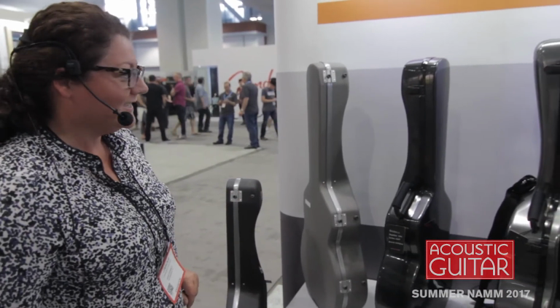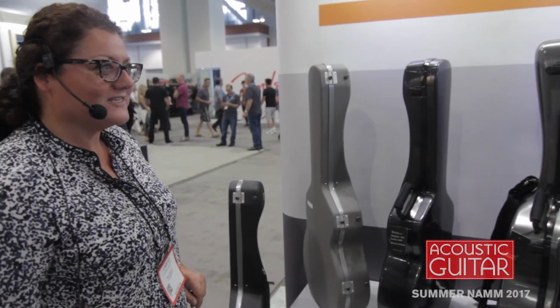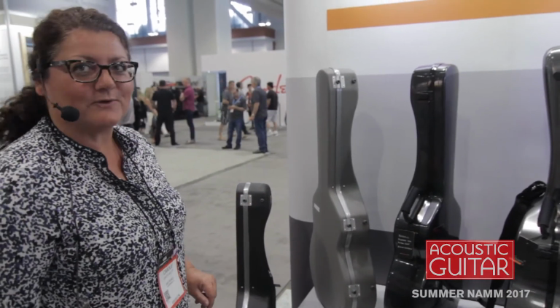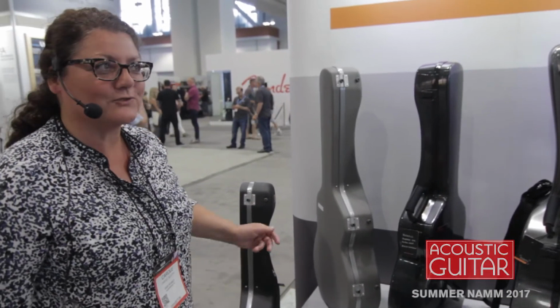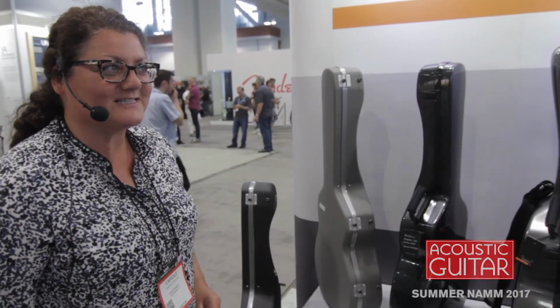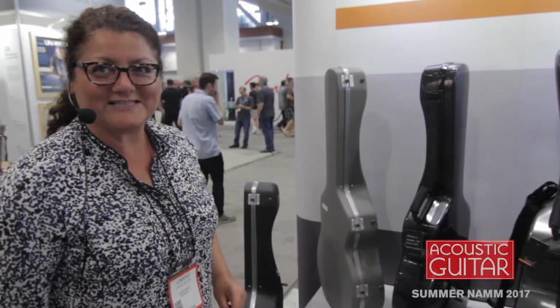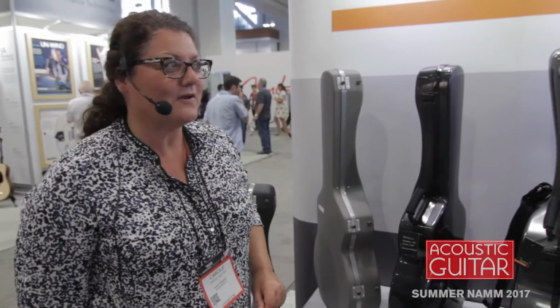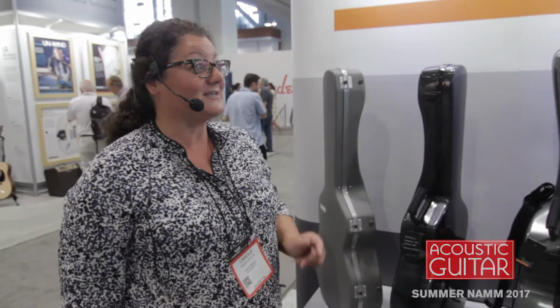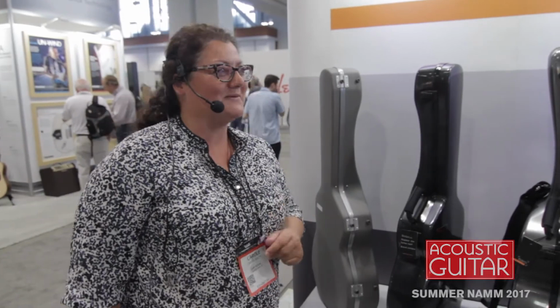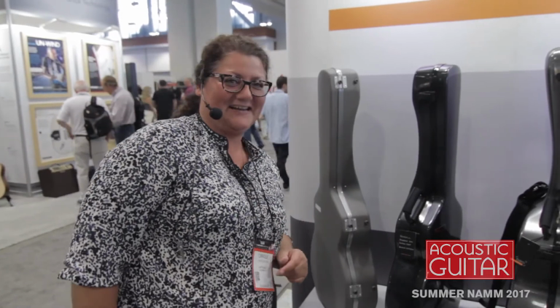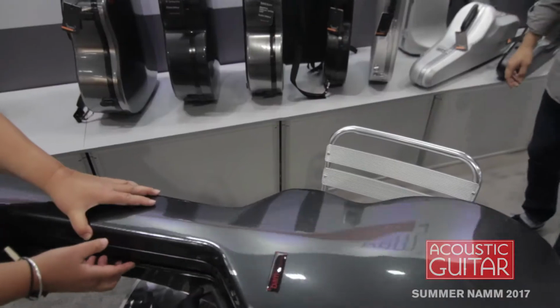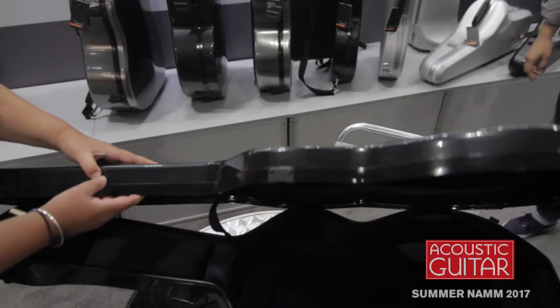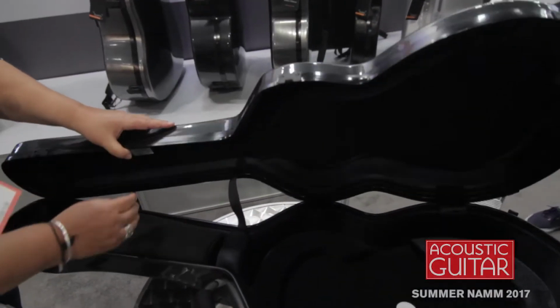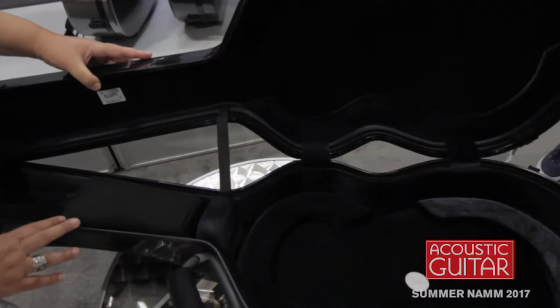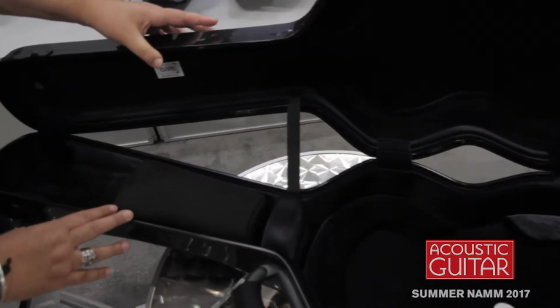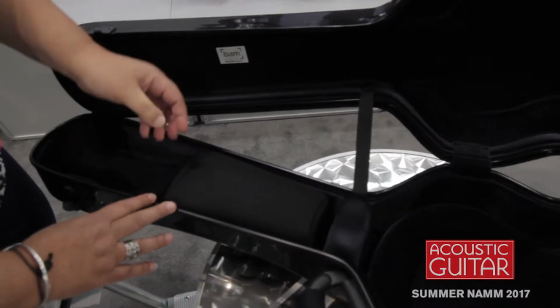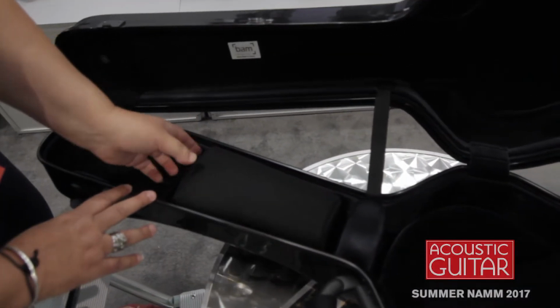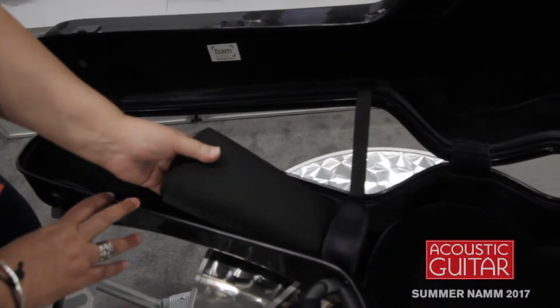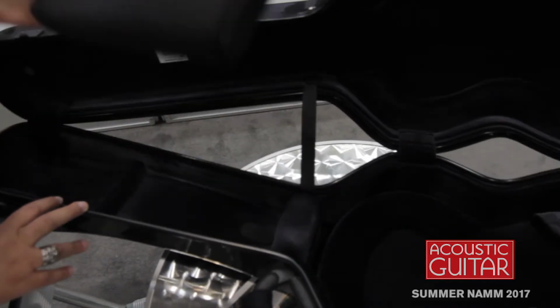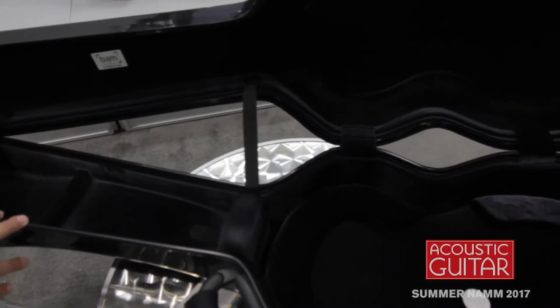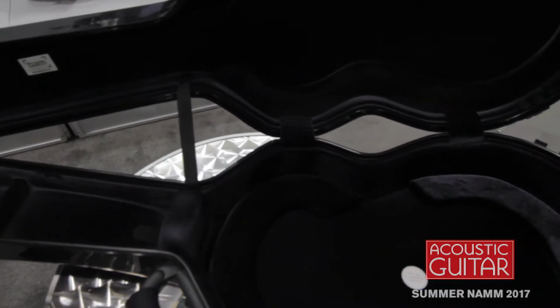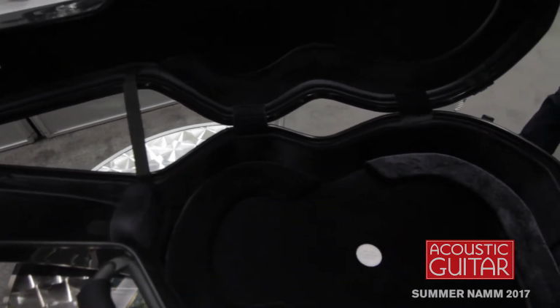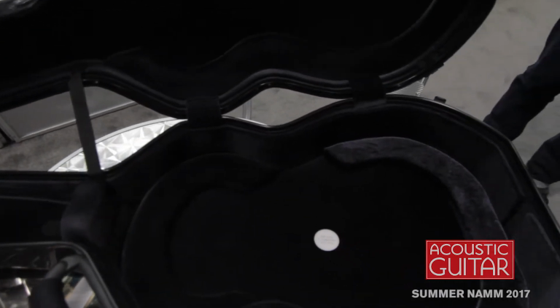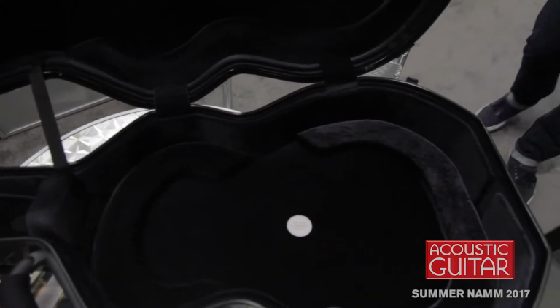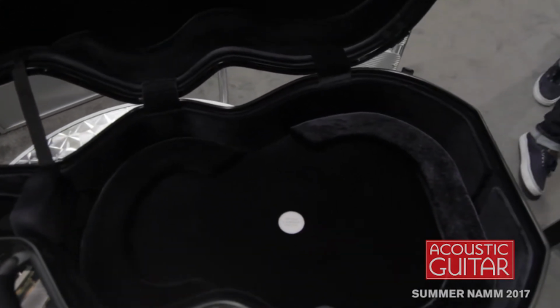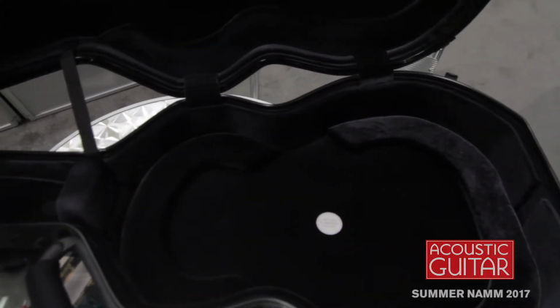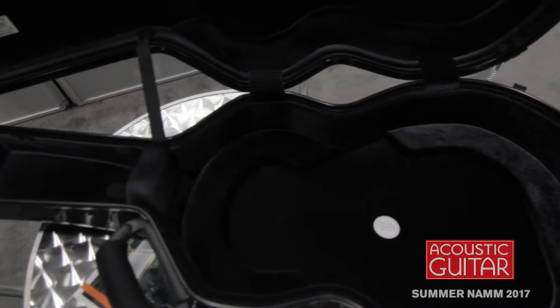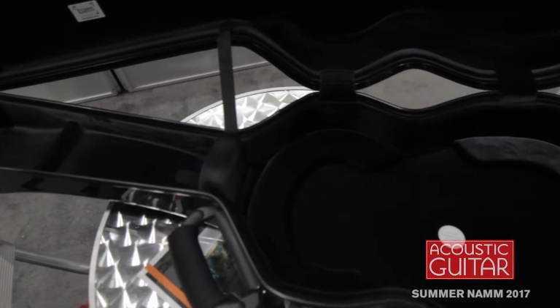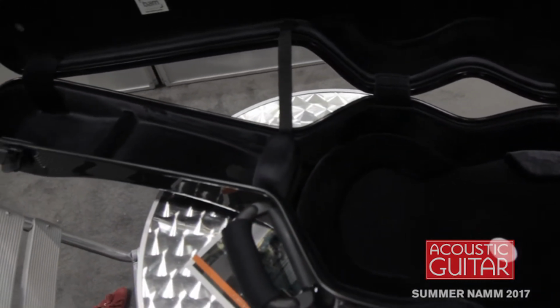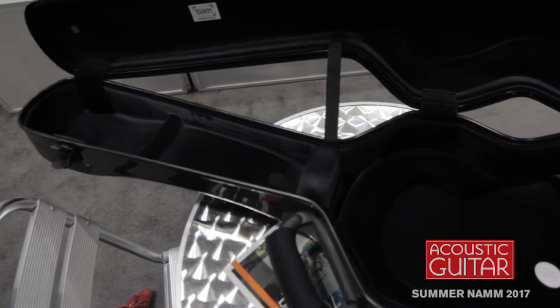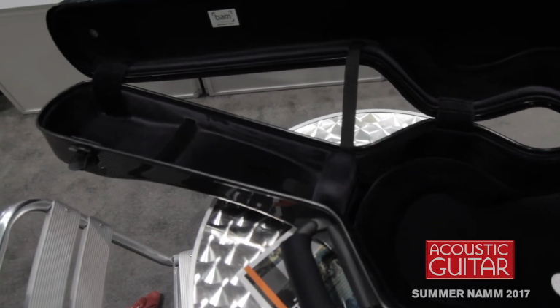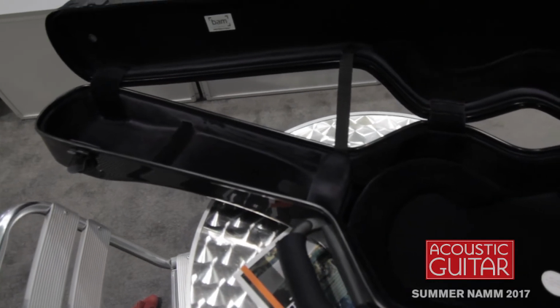So this is what we introduced for this summer — sorry, I misspoke. Opening: you have a little pouch separately, backpack straps, very comfortable with neoprene and carabiner hooks.